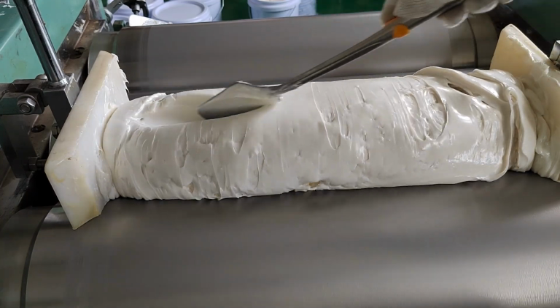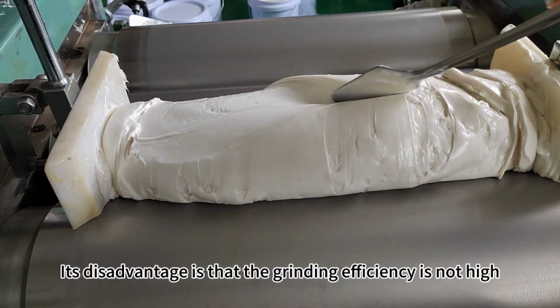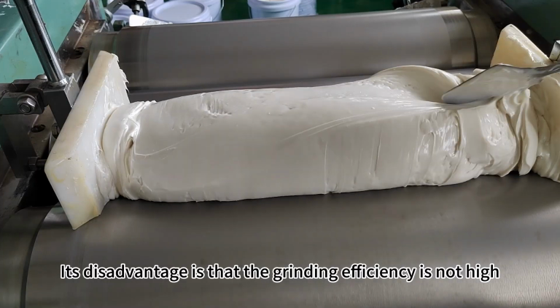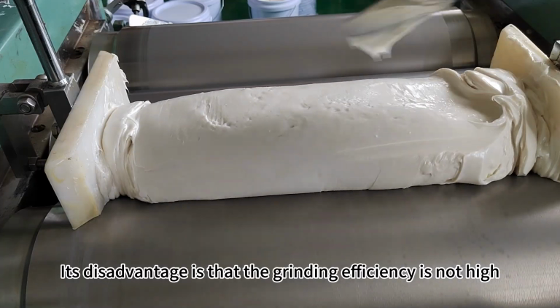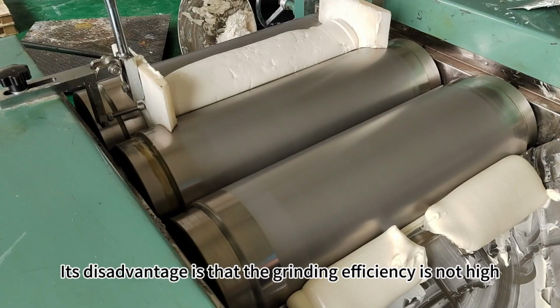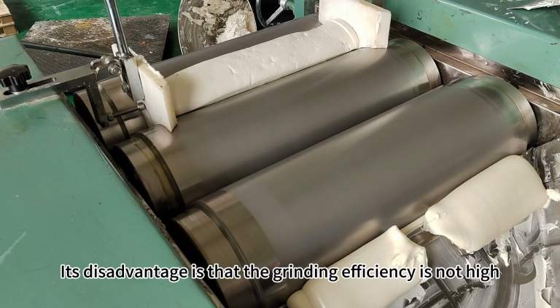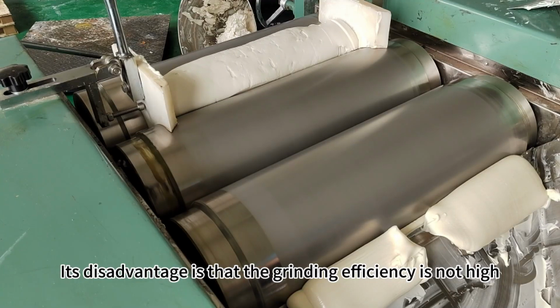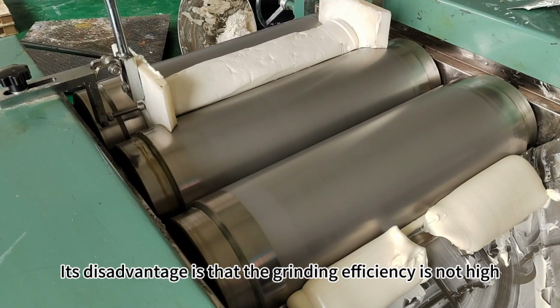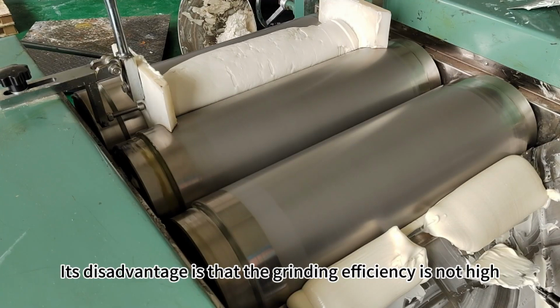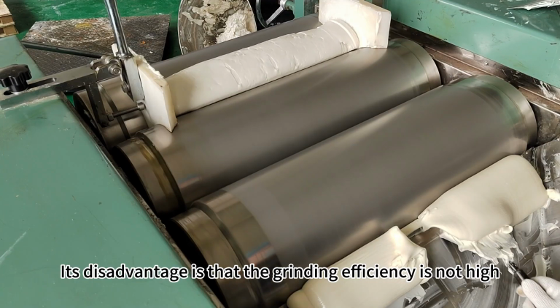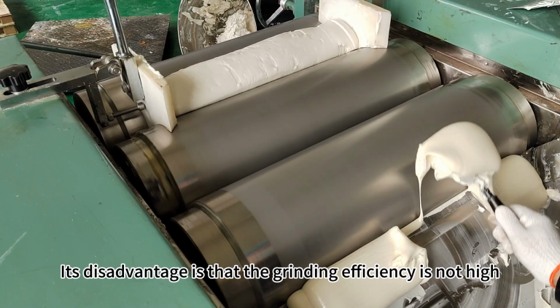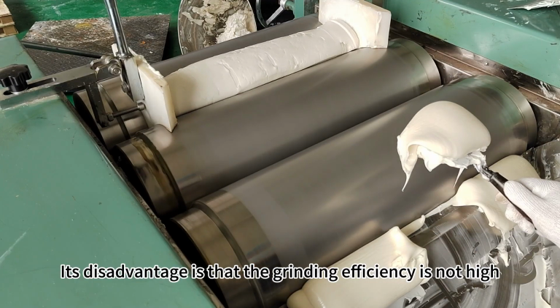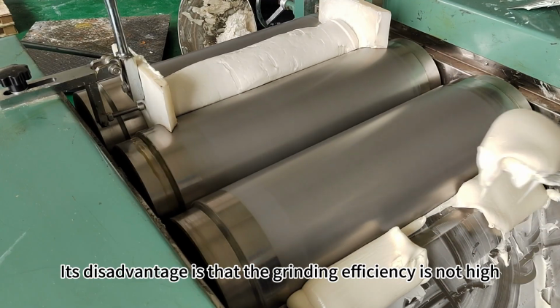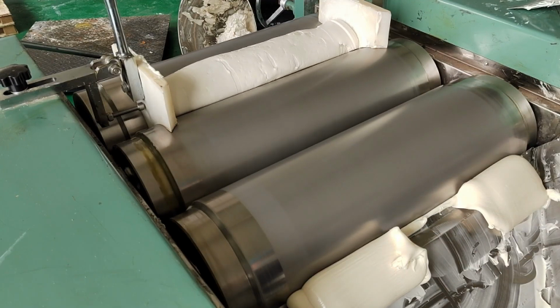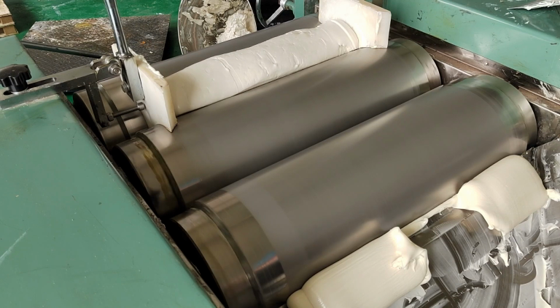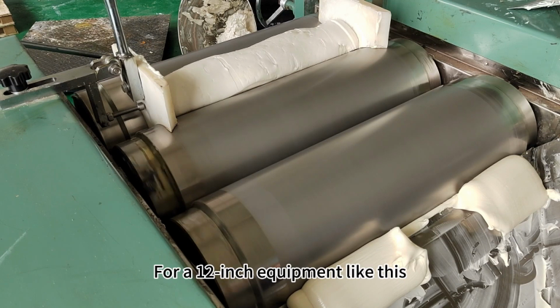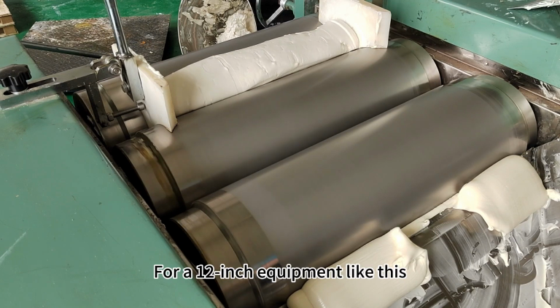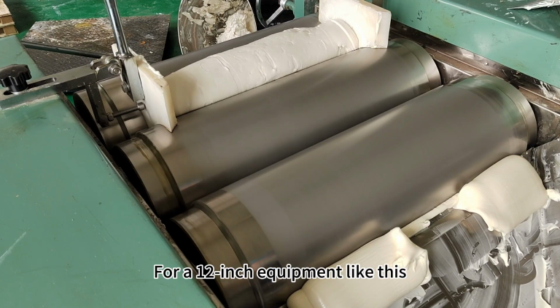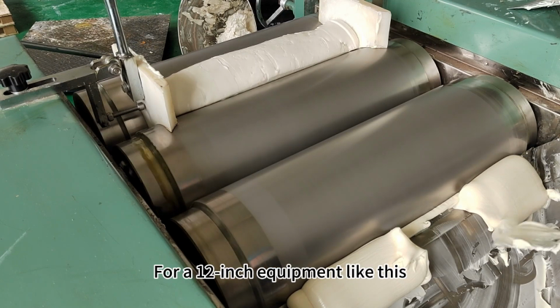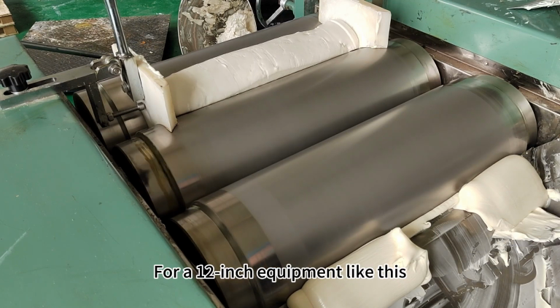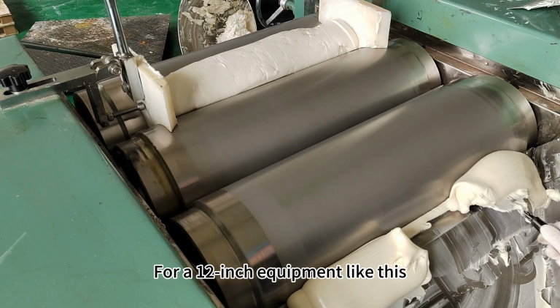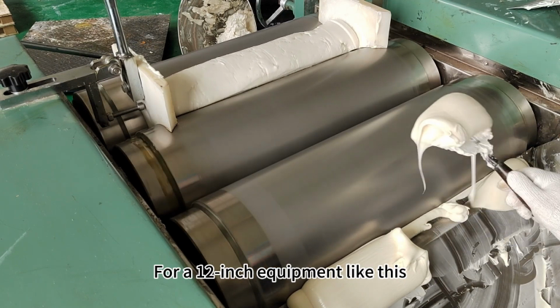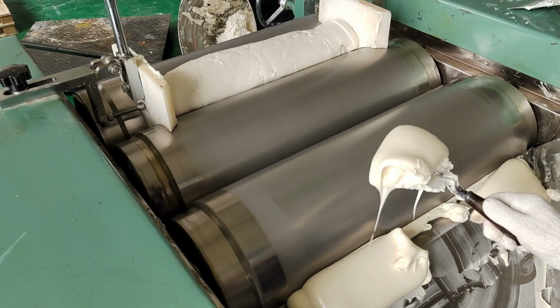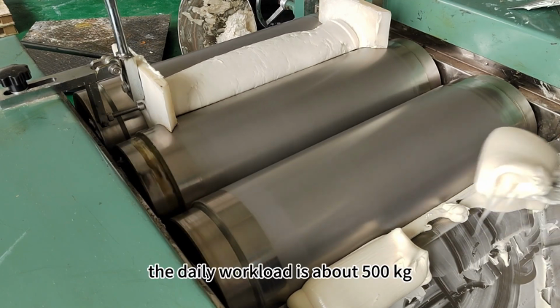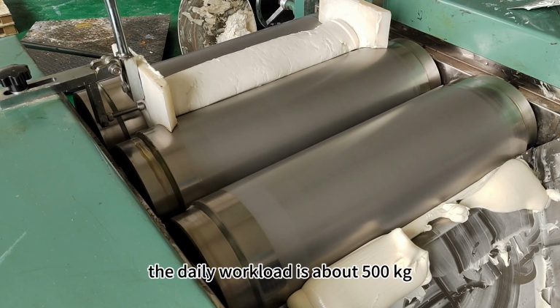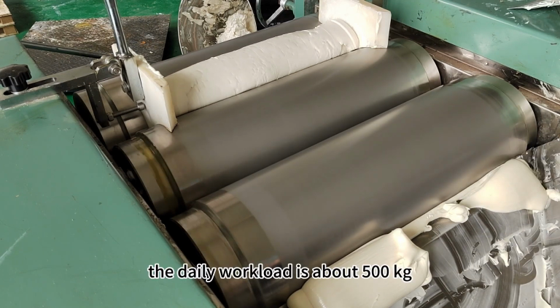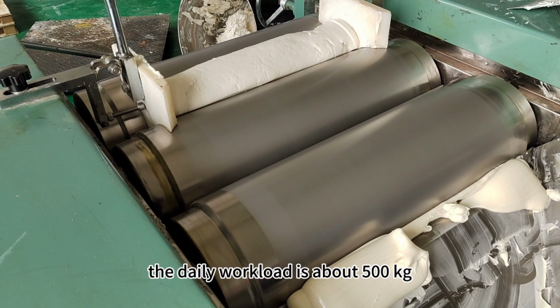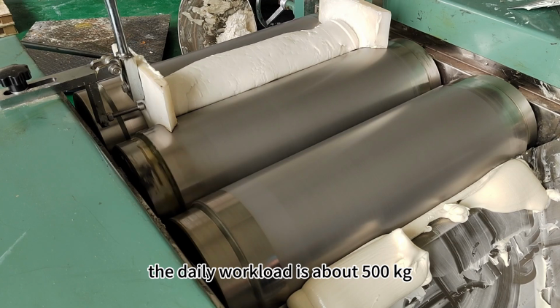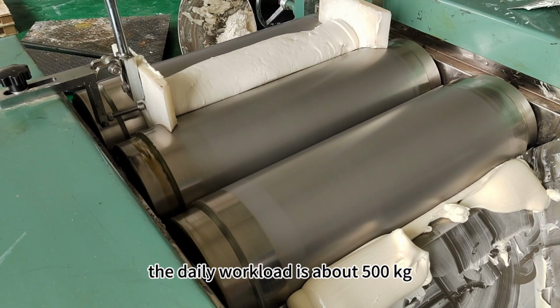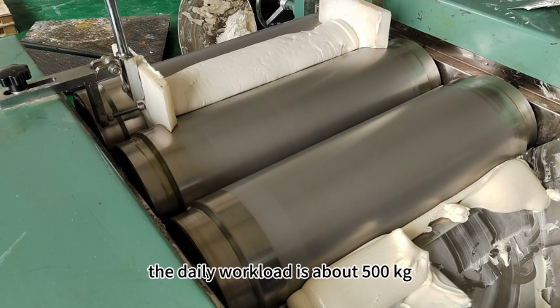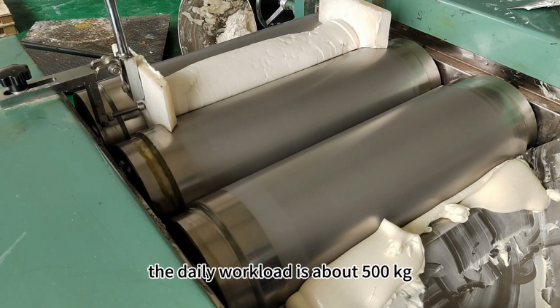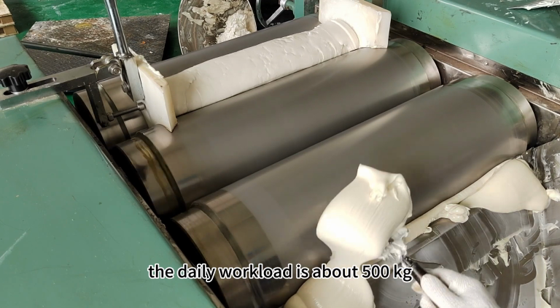Its disadvantage is that the grinding efficiency is not high. For a 12-inch piece of equipment like this, the daily workload is about 500 kilograms.